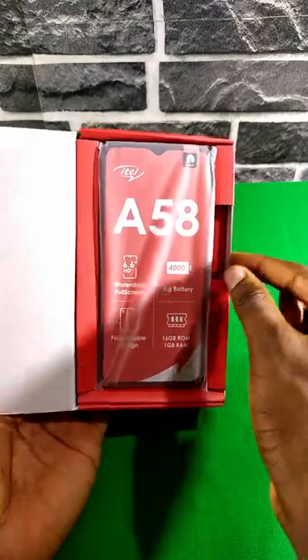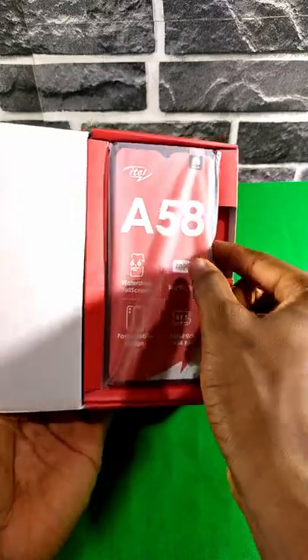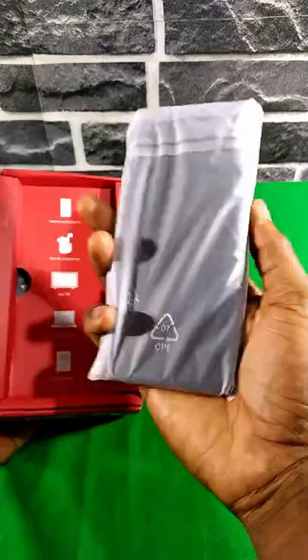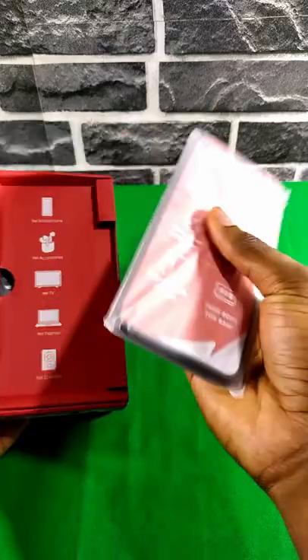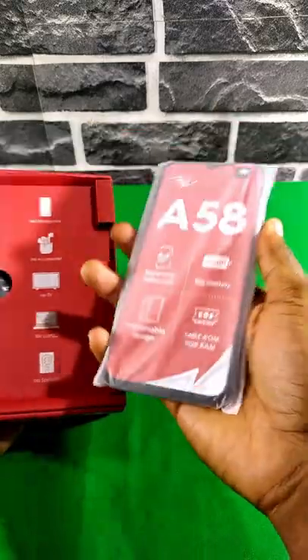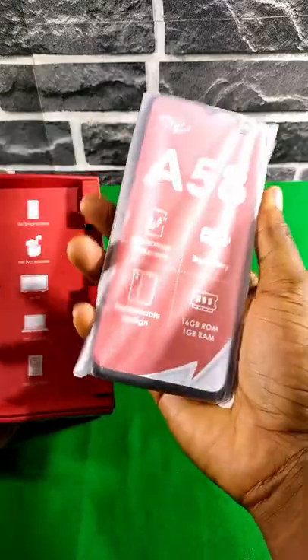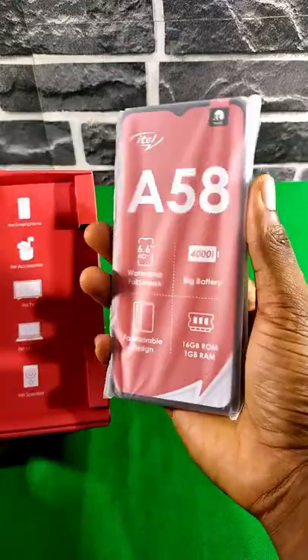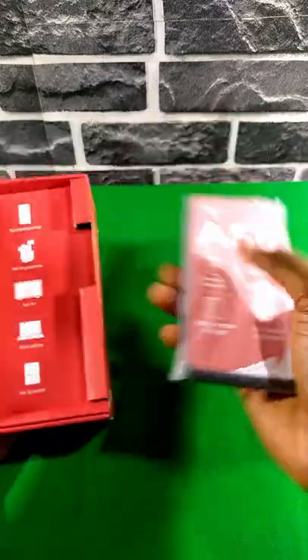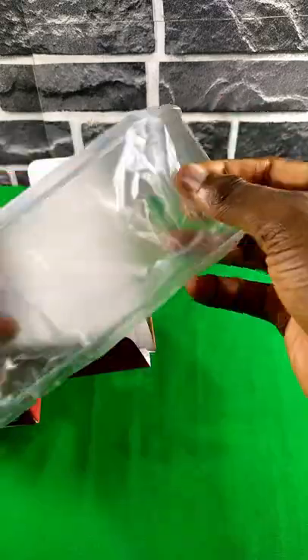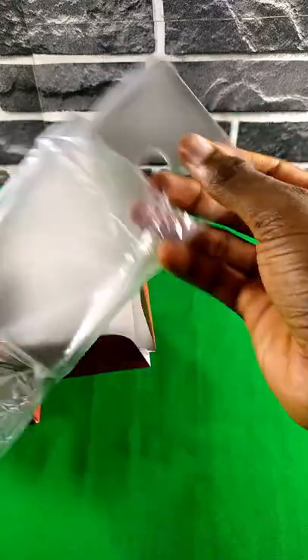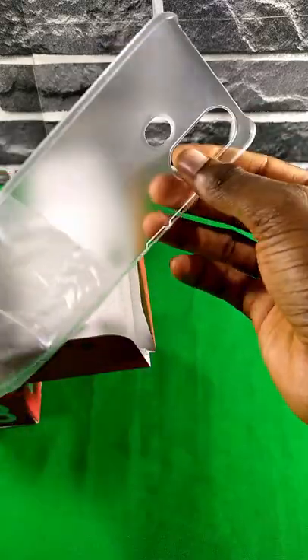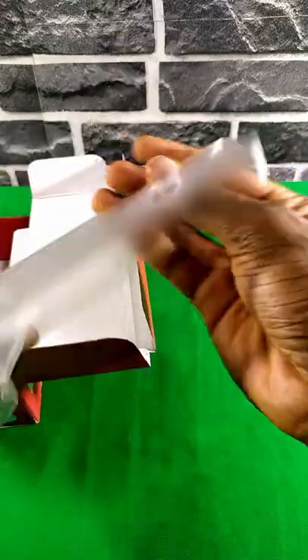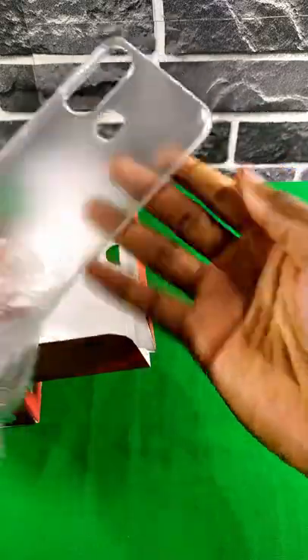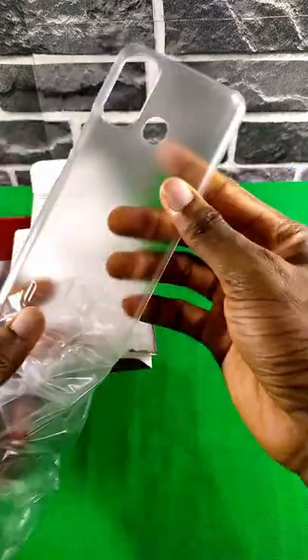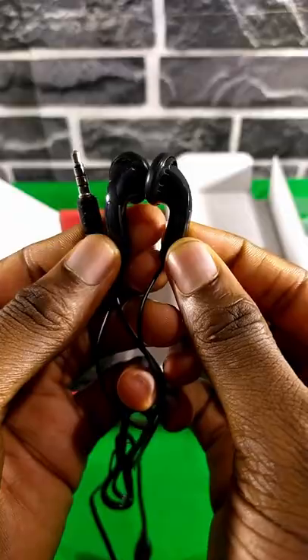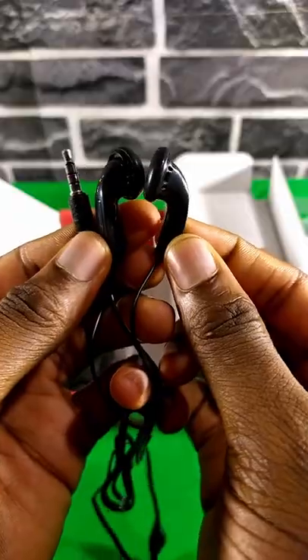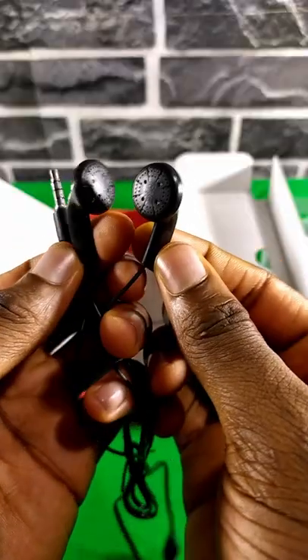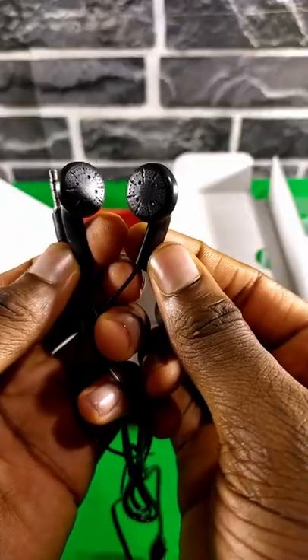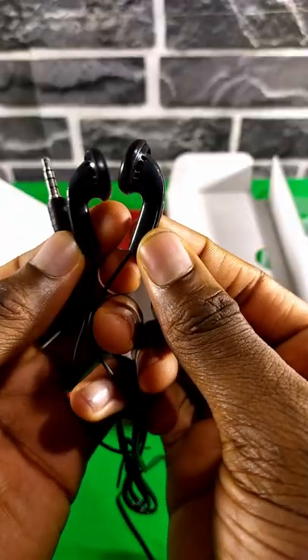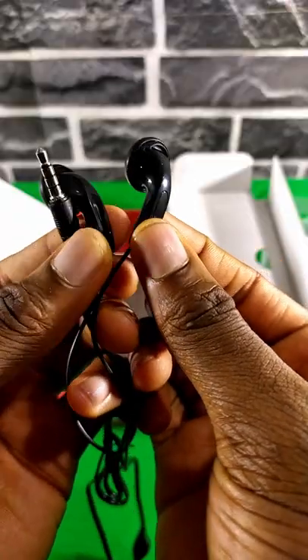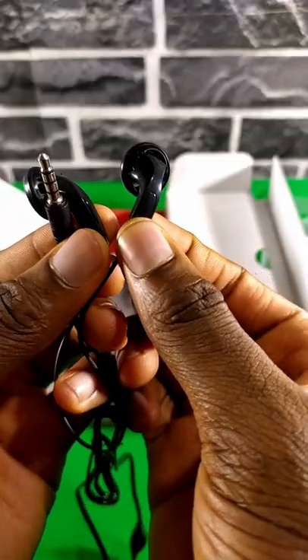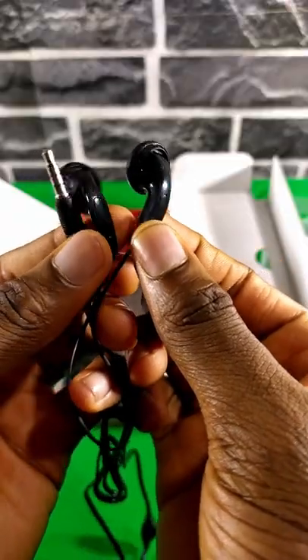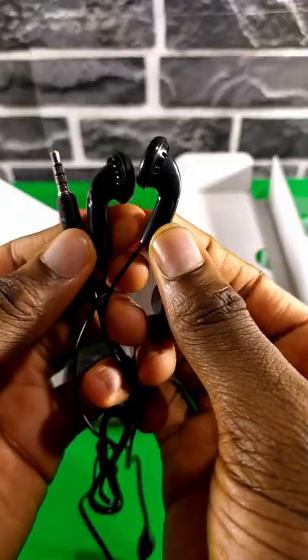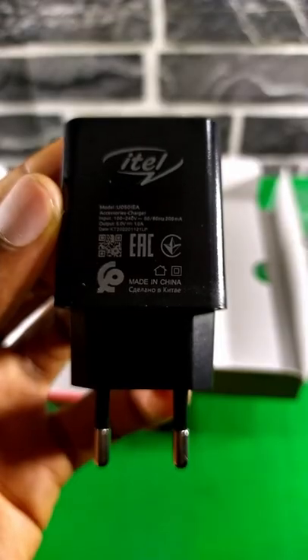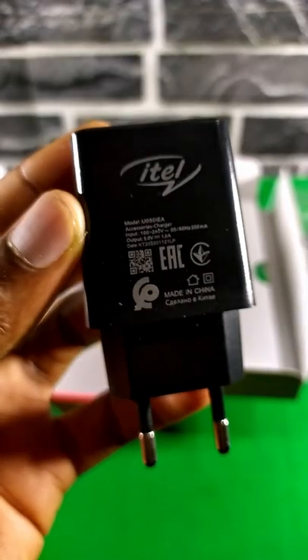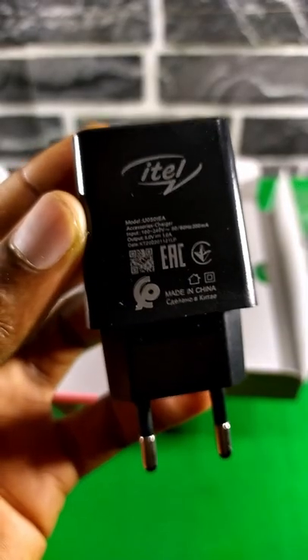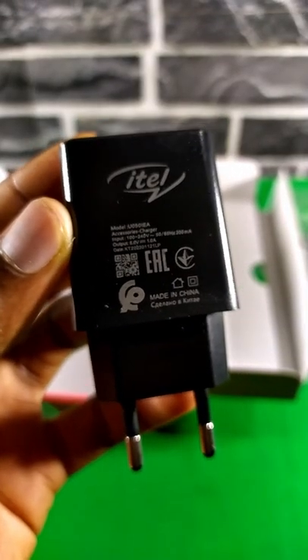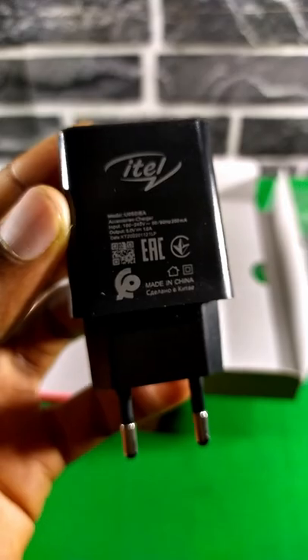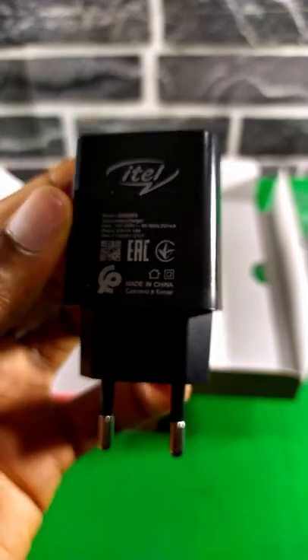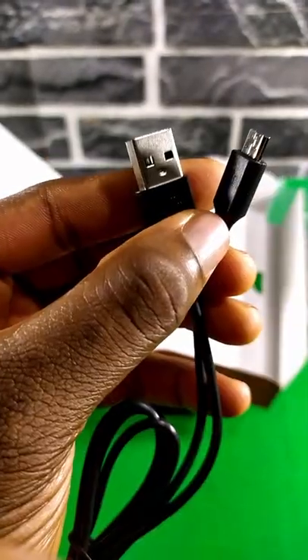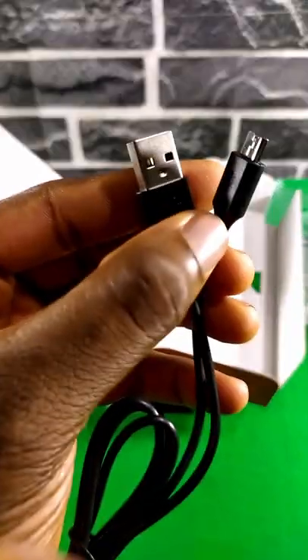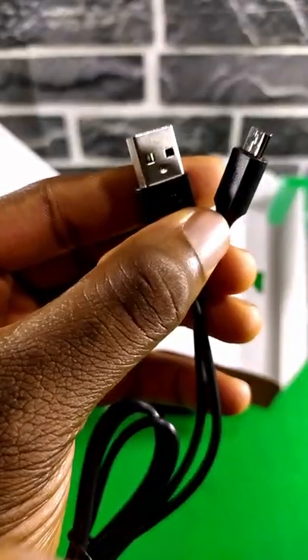First we get the phone — it has a nice heft to it. Next we get a plastic case, wired headphones — they look retro — a 10W charging adapter, and lastly a micro USB cable.